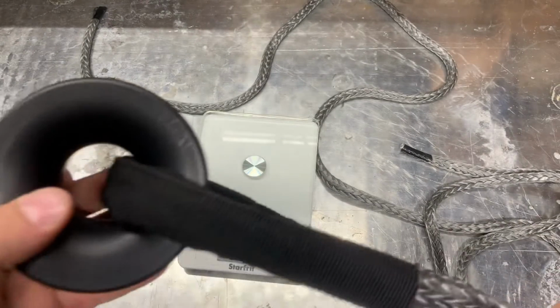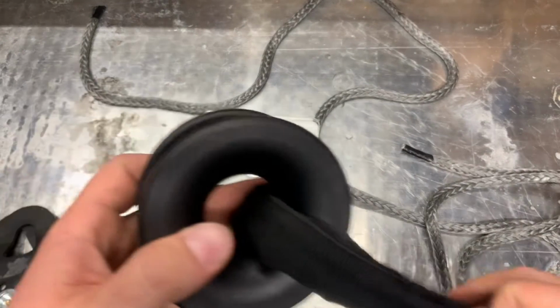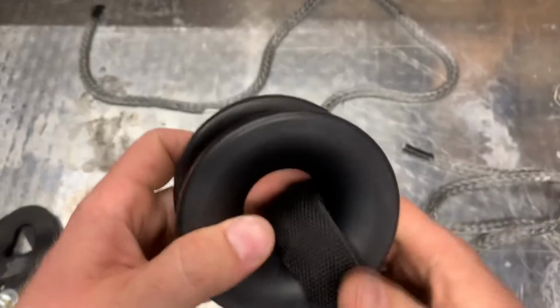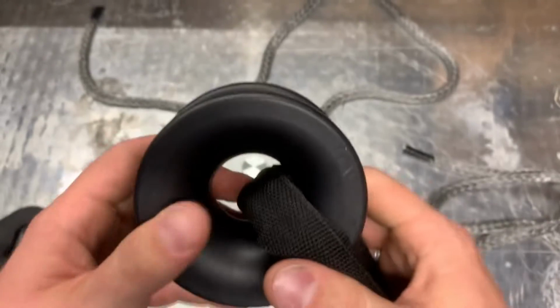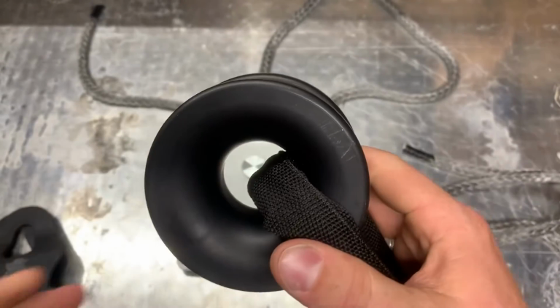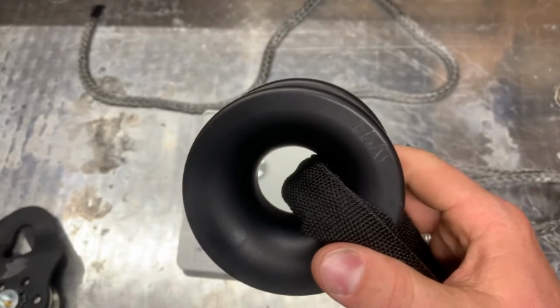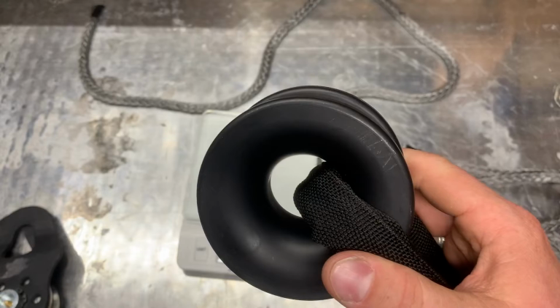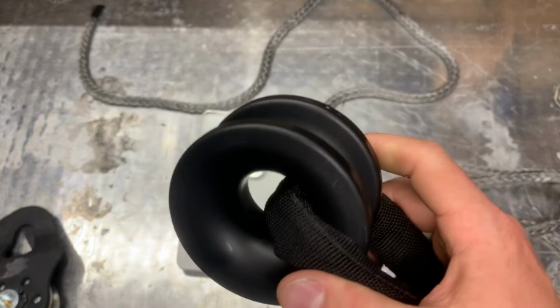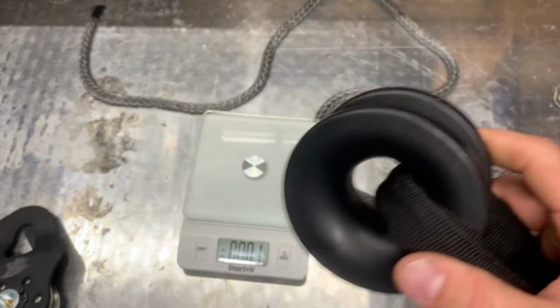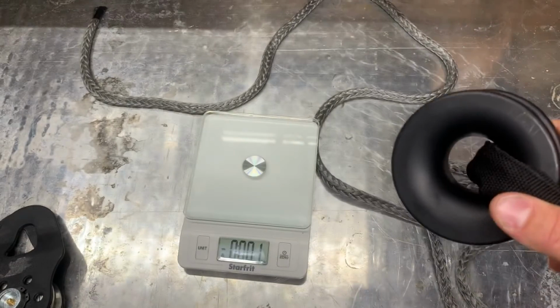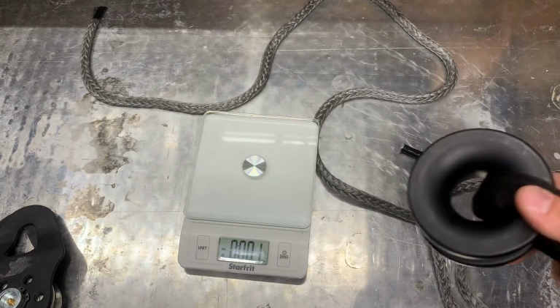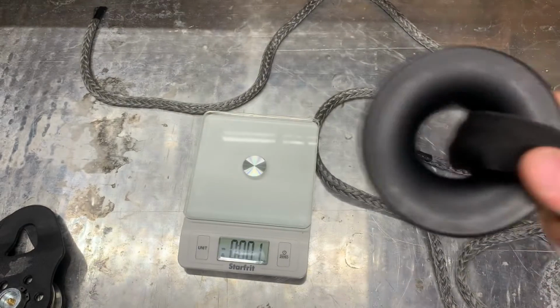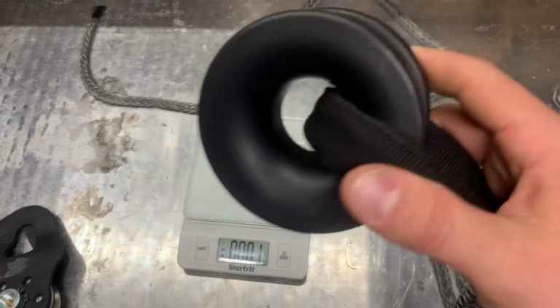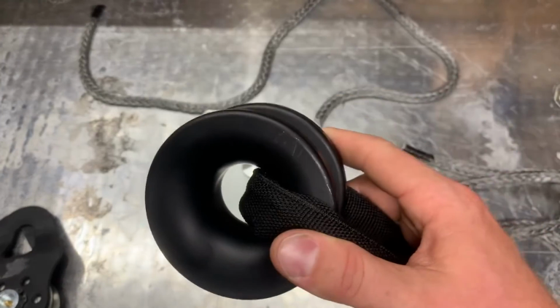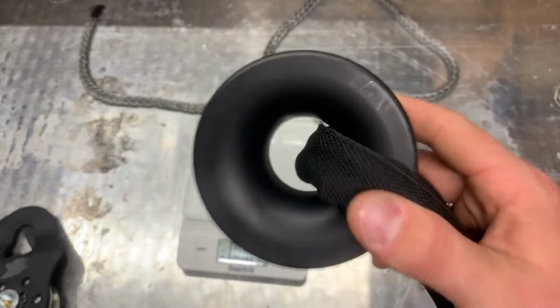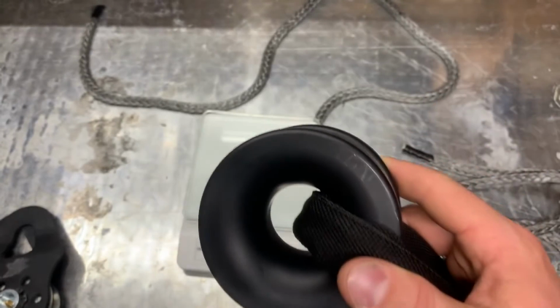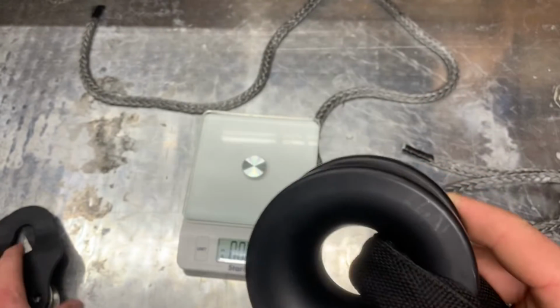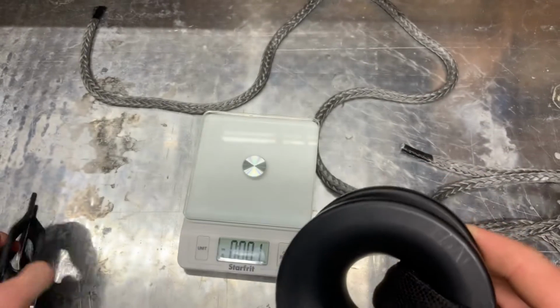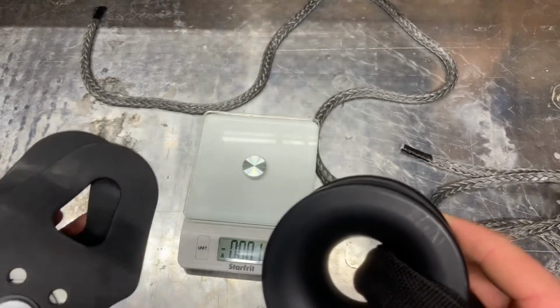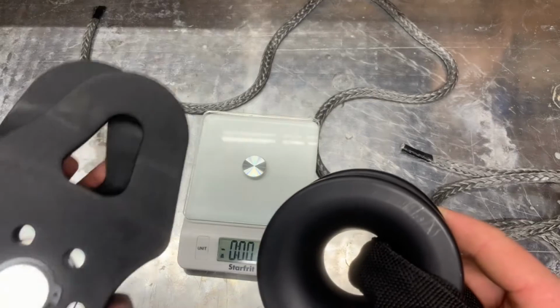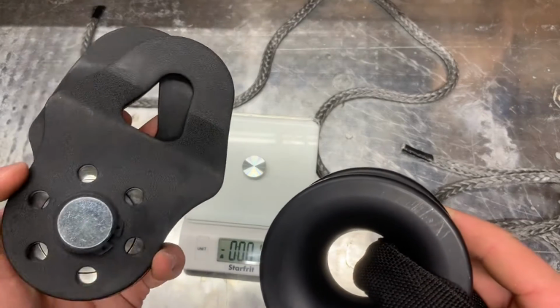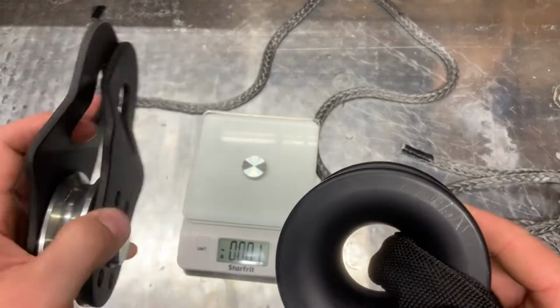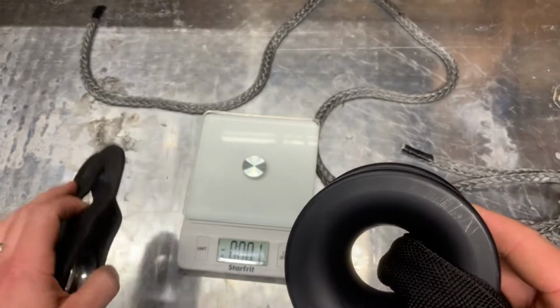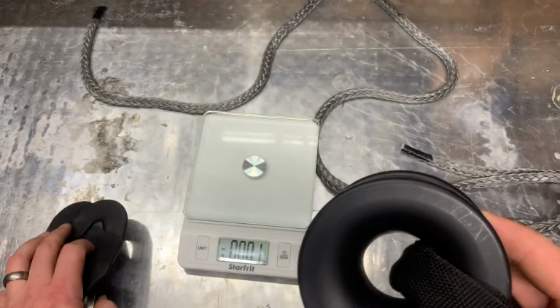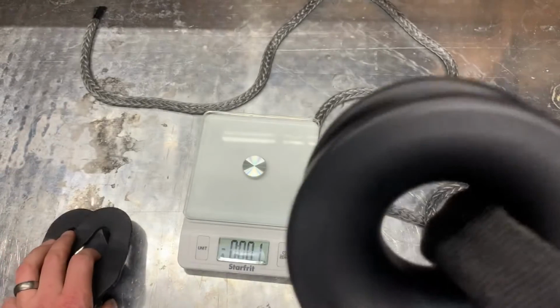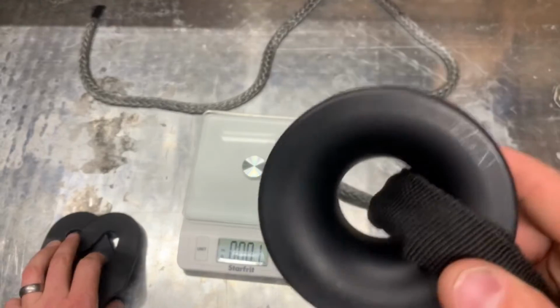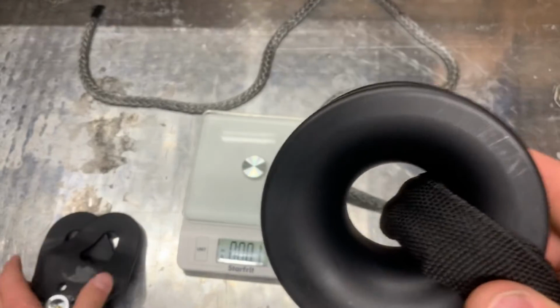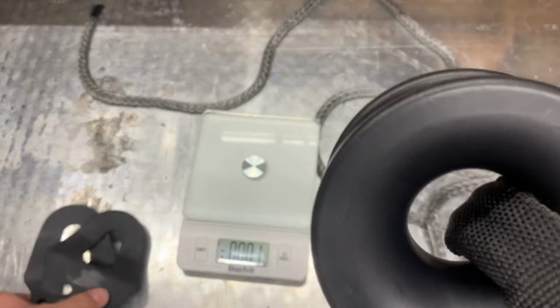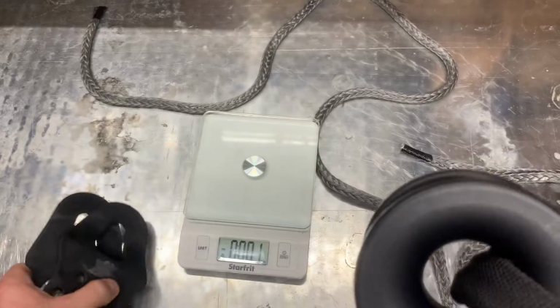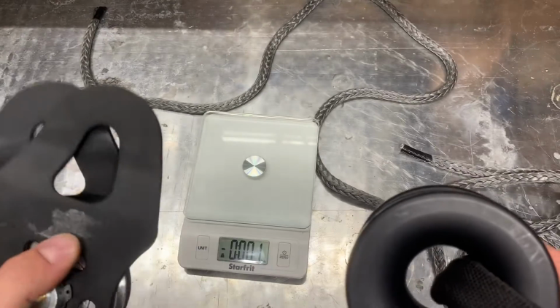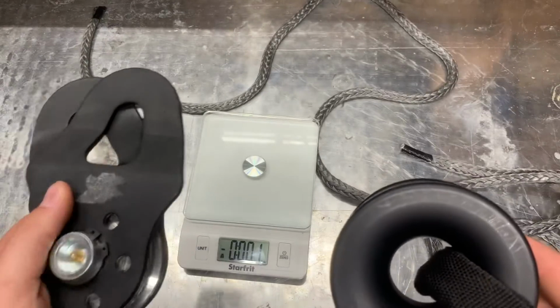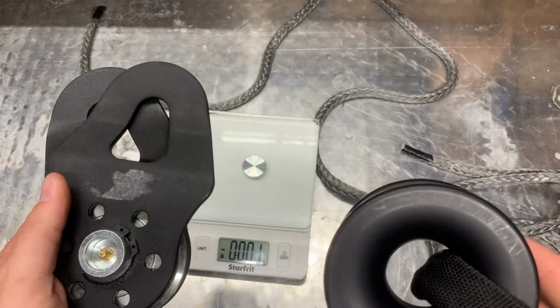Anybody that's bought one from me and used it, they're loving it. So I just wanted to show you guys the difference between our low friction ring and what you'd normally get as a snatch block. Much stronger, much lighter — there's really no comparison.